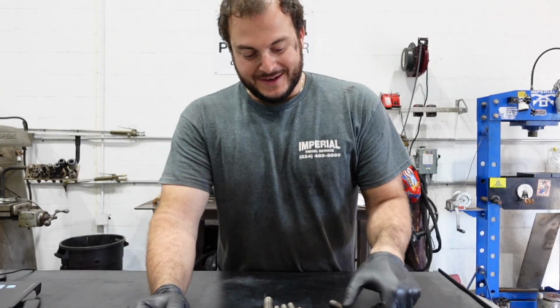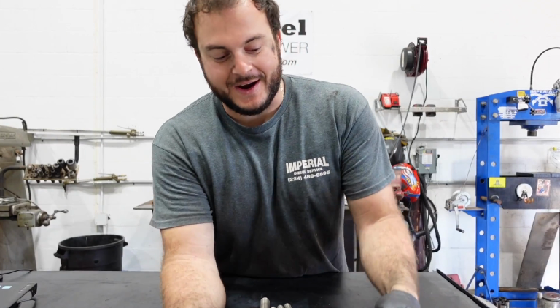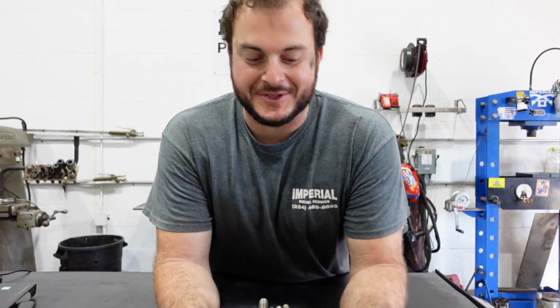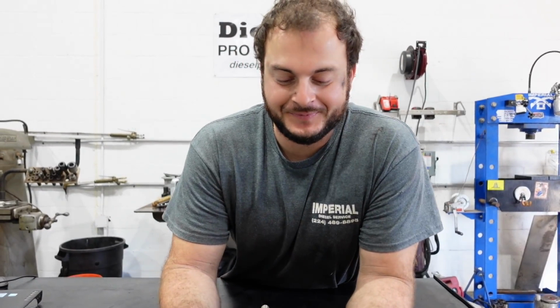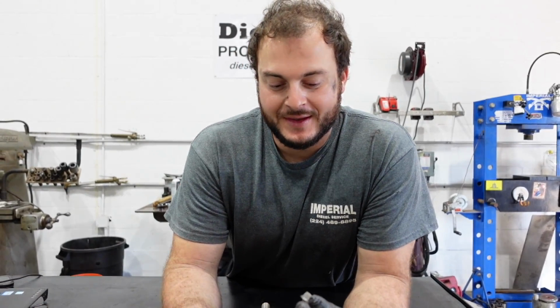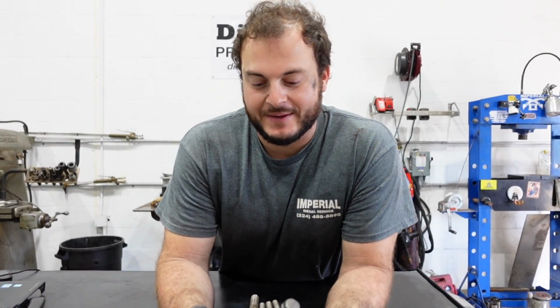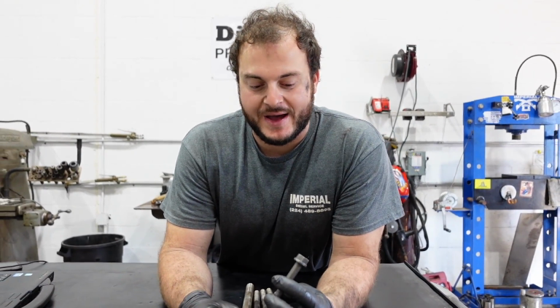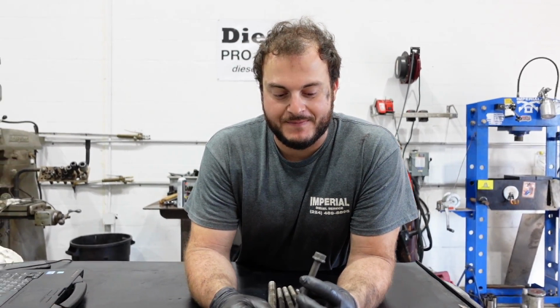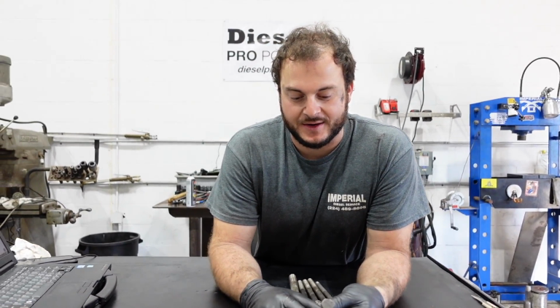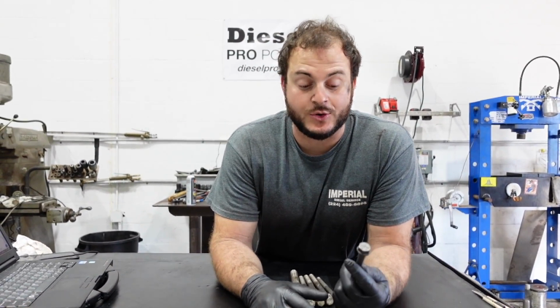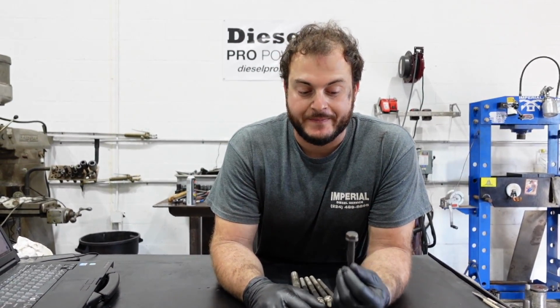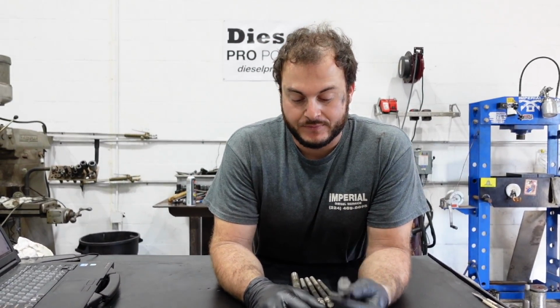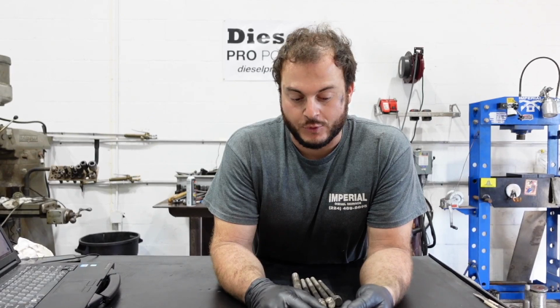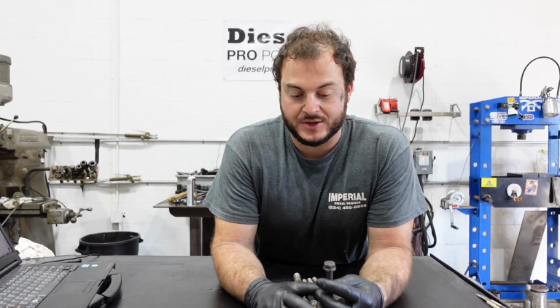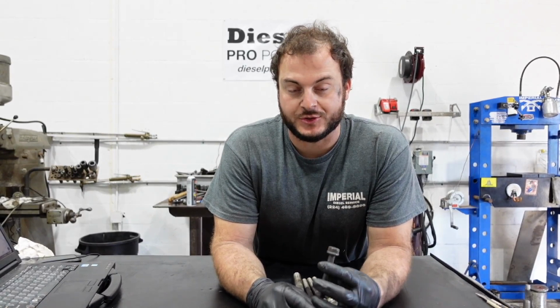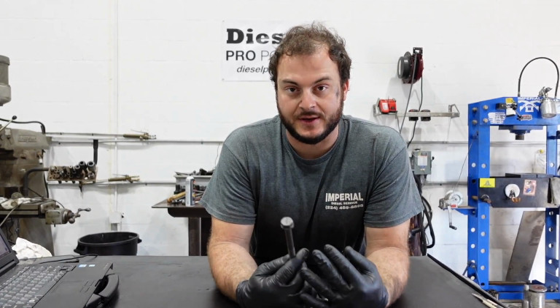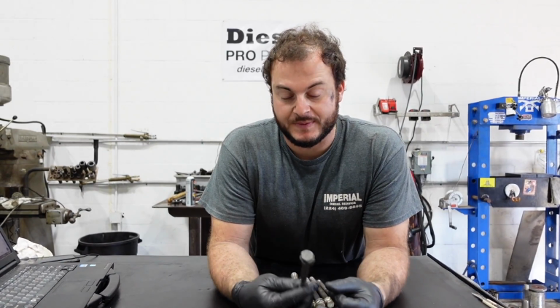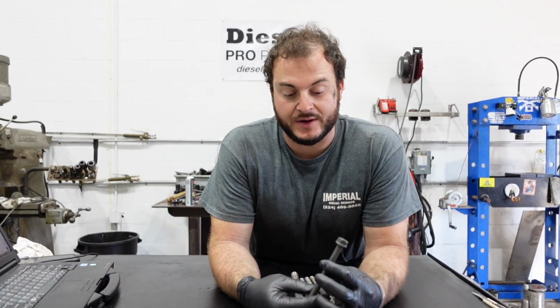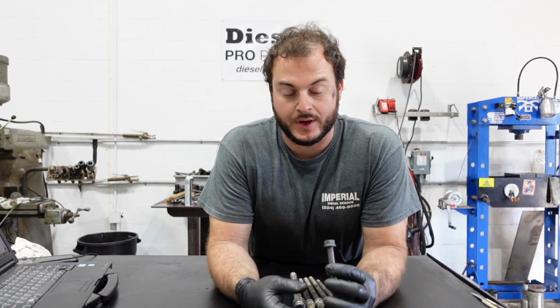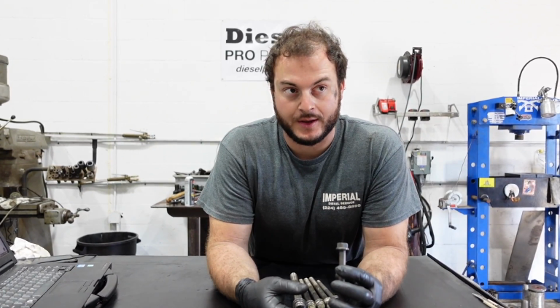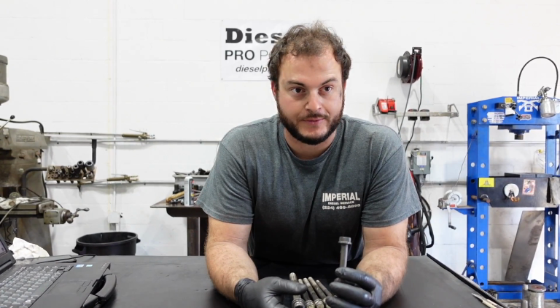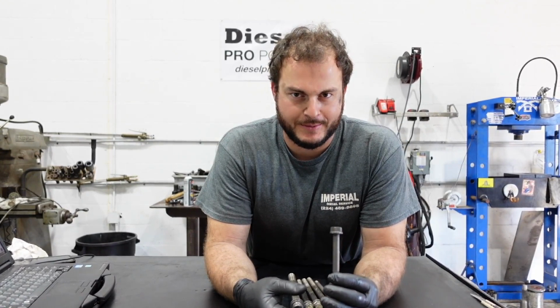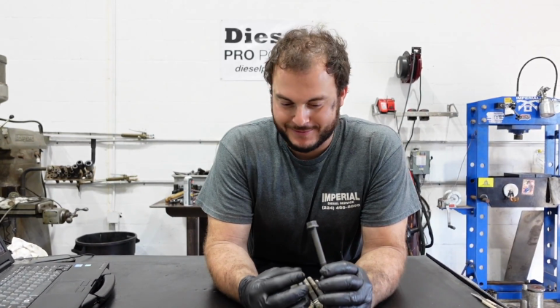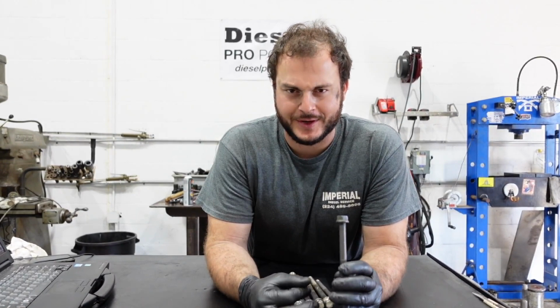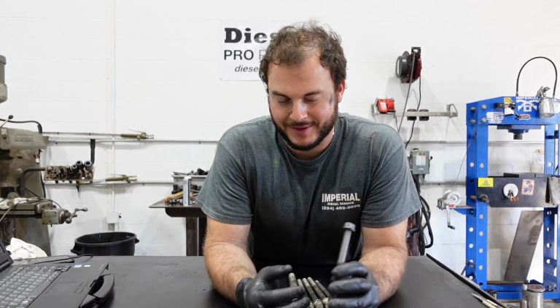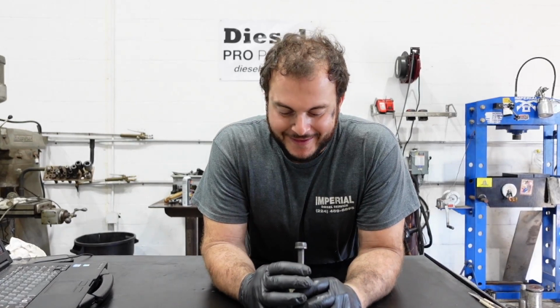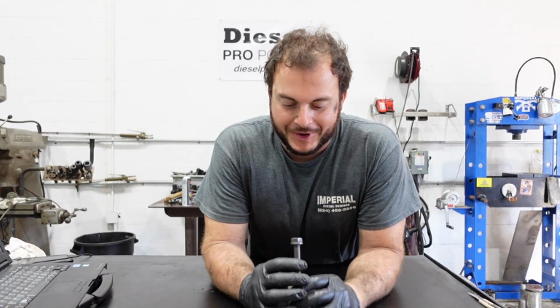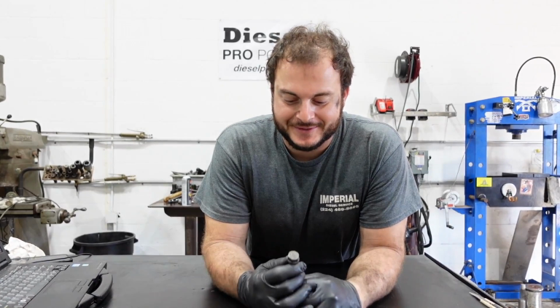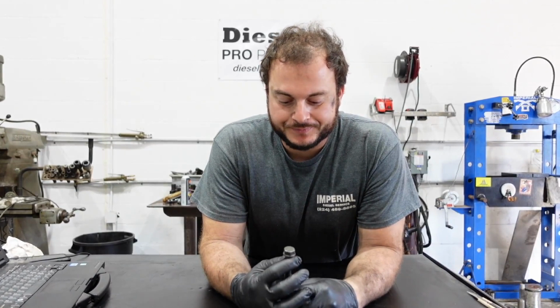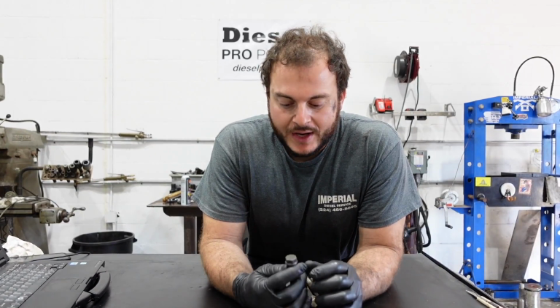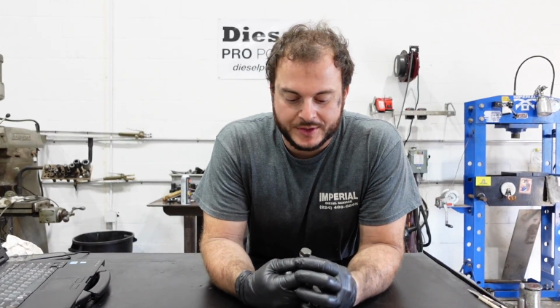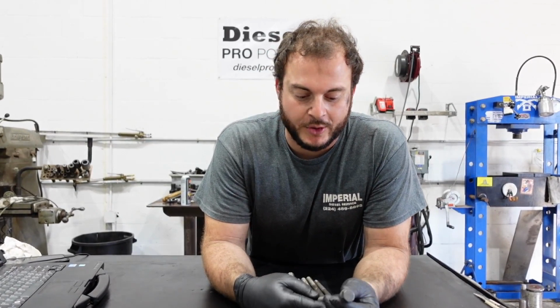Let's talk head bolts. This head bolt came out of a B-series, a QSB — more modern engine. These are torqued to yield. QSB 594, 480, 420 maybe. Regardless, these are torqued-to-yield bolts.